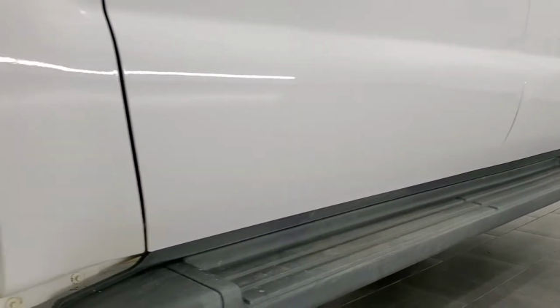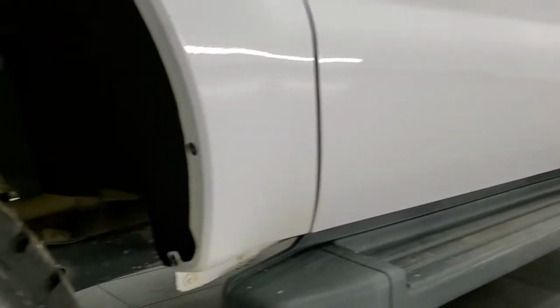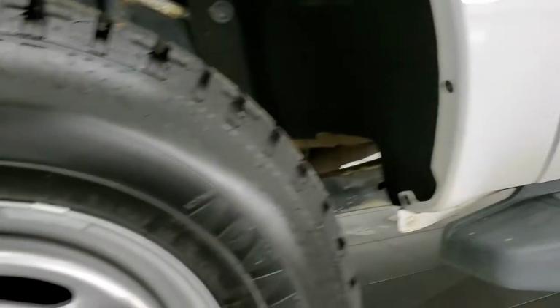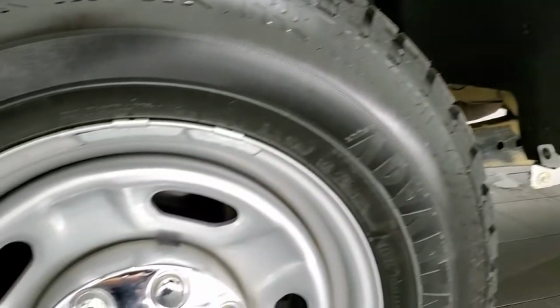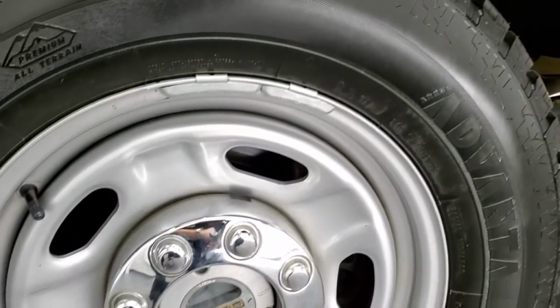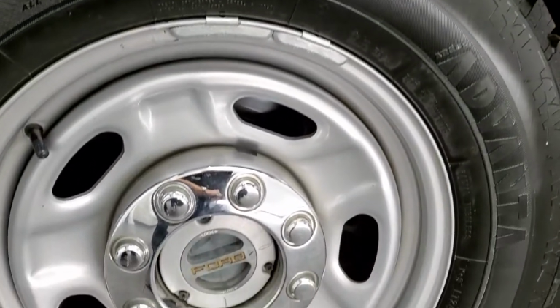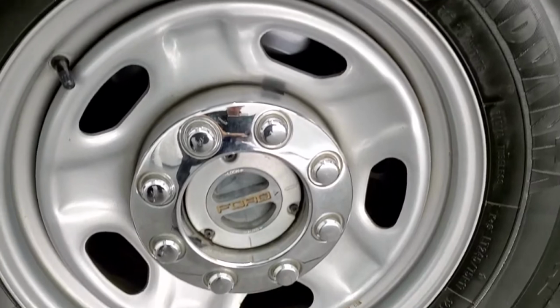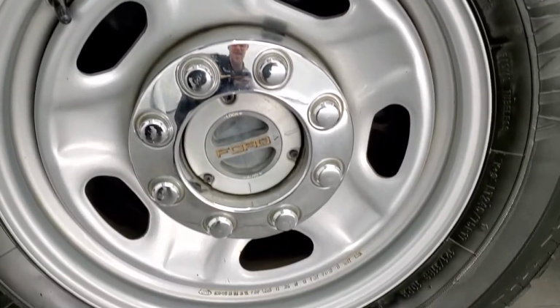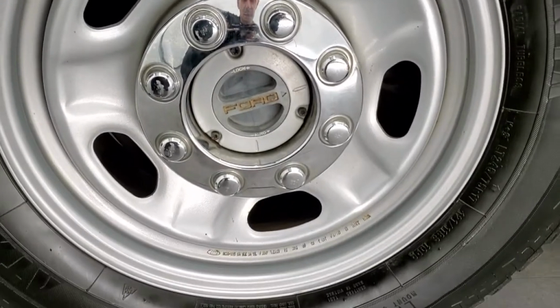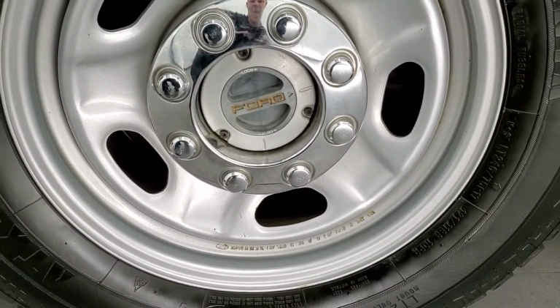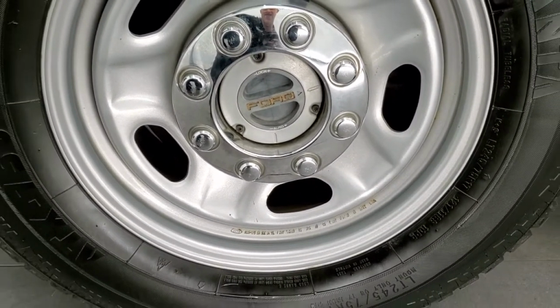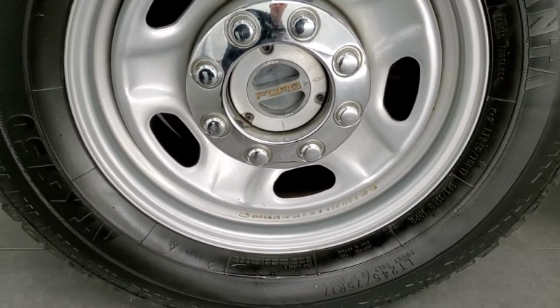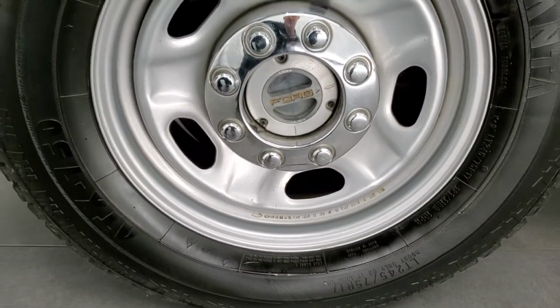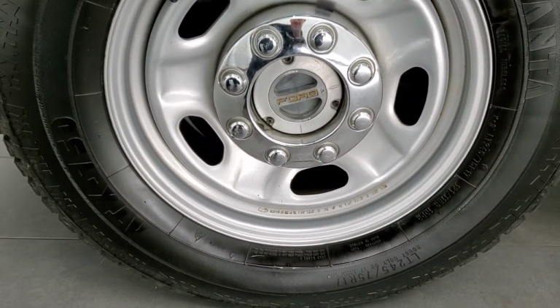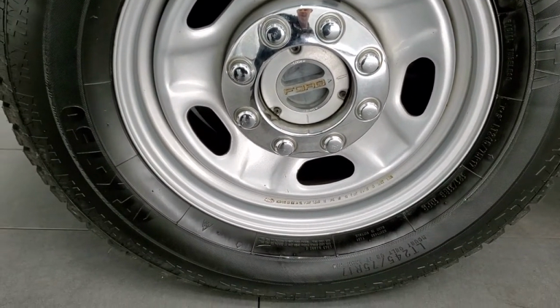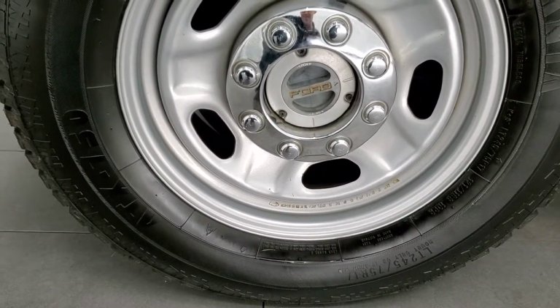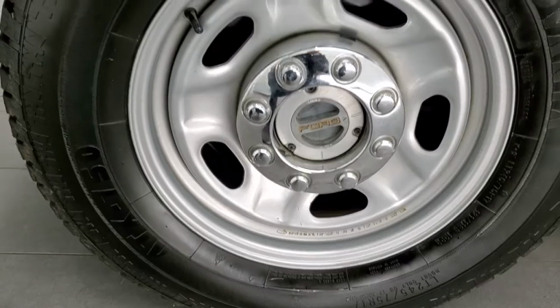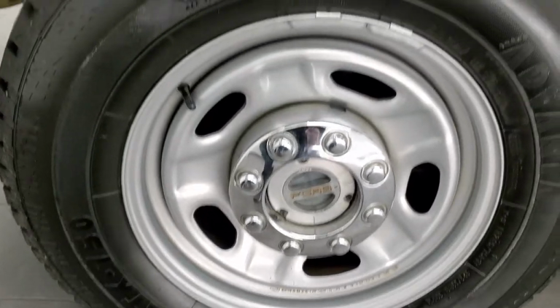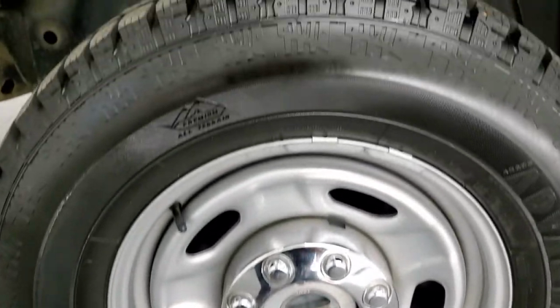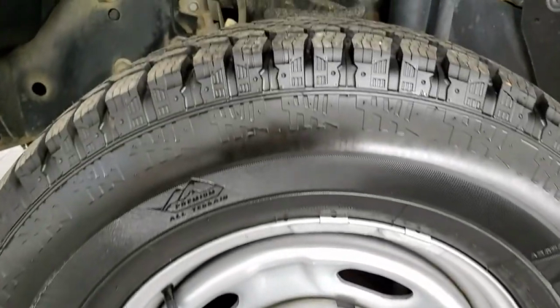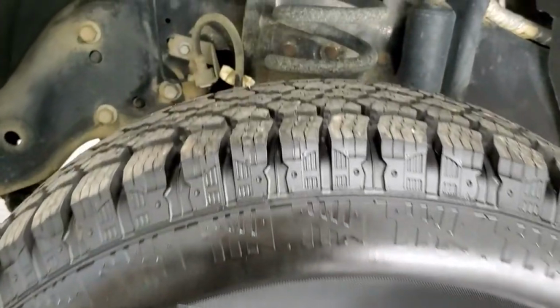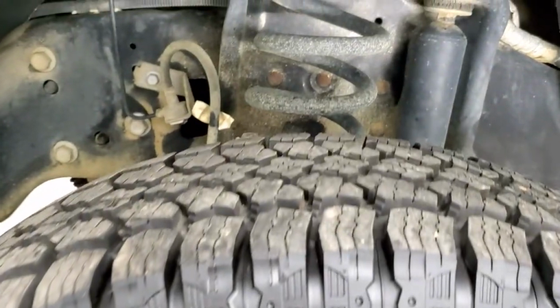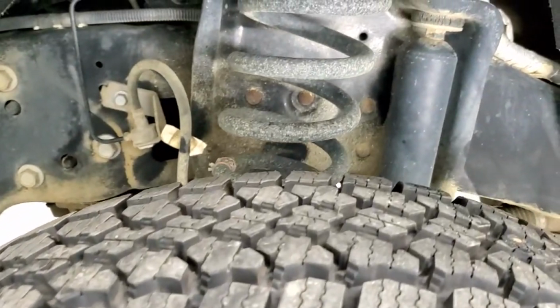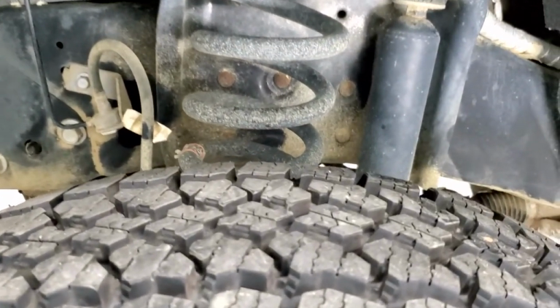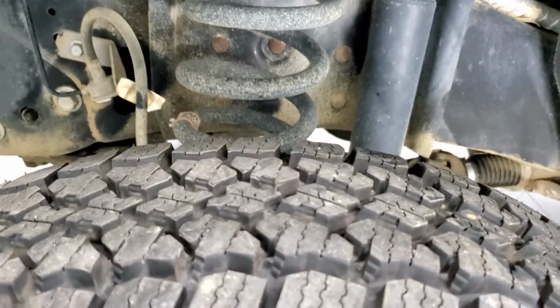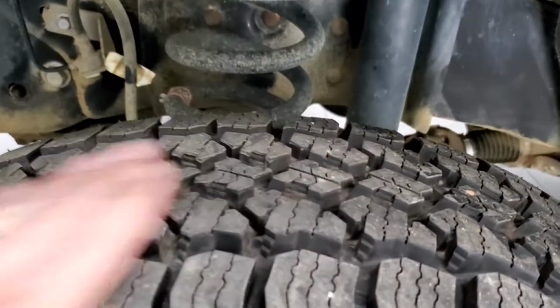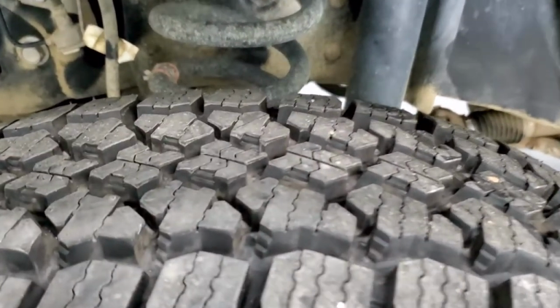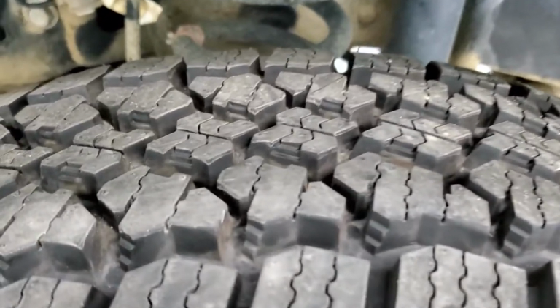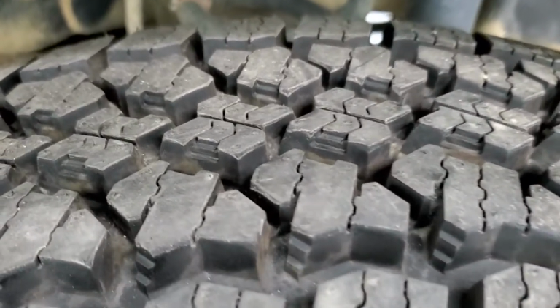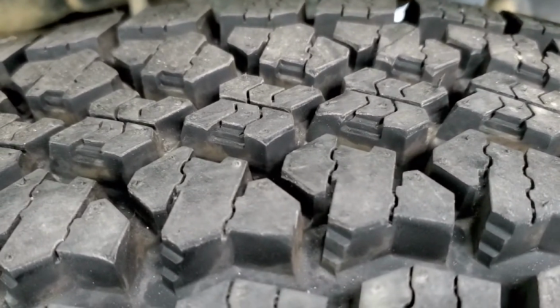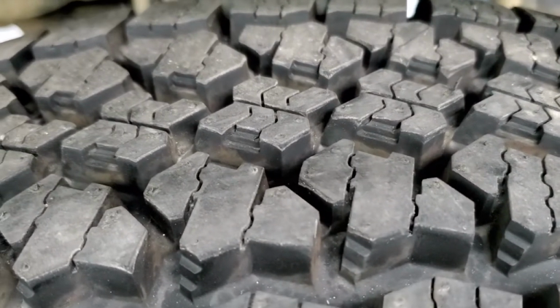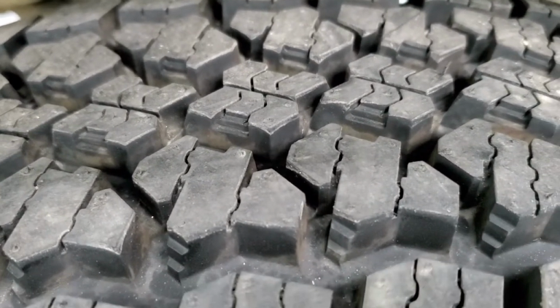It comes with the steel rims and has brand new Advanta ATX 750 tires. These are LT245 75R17s and they are brand new — they still have the little wear knobs on them.